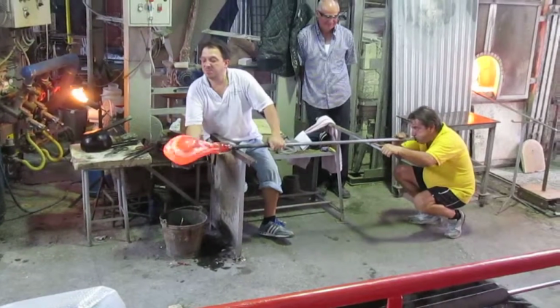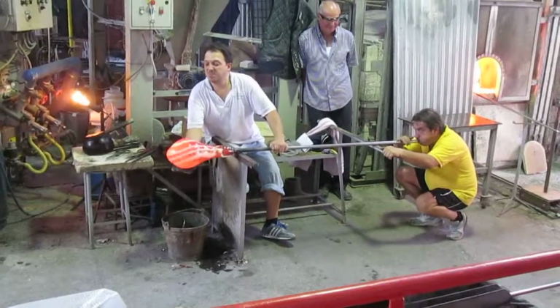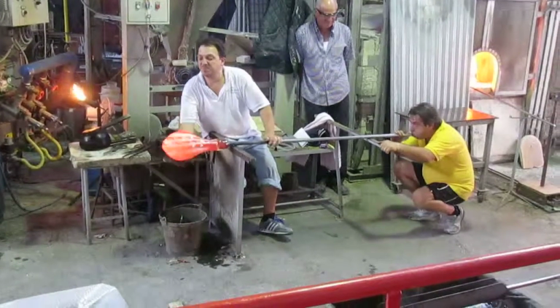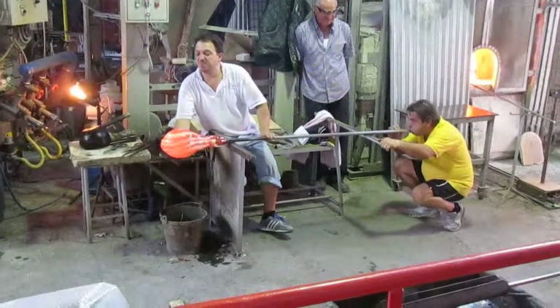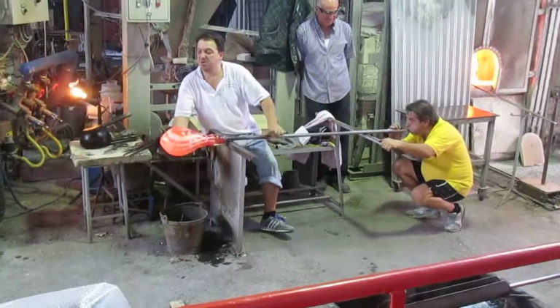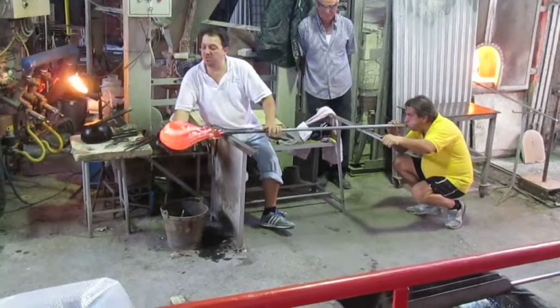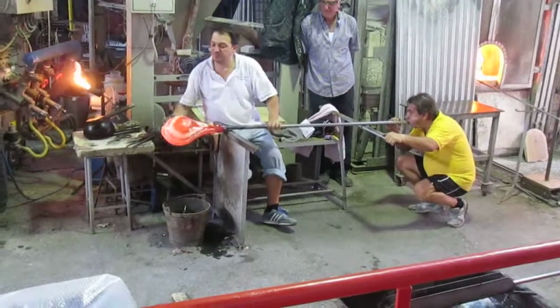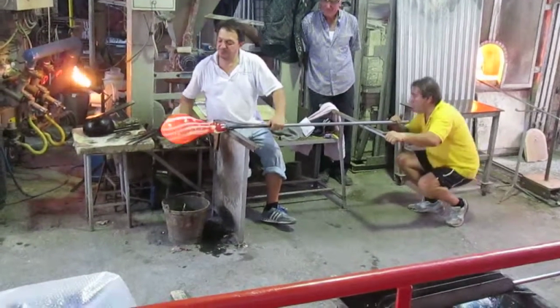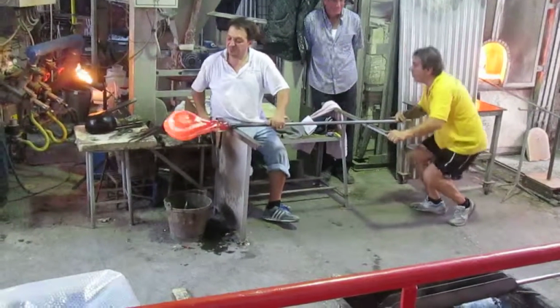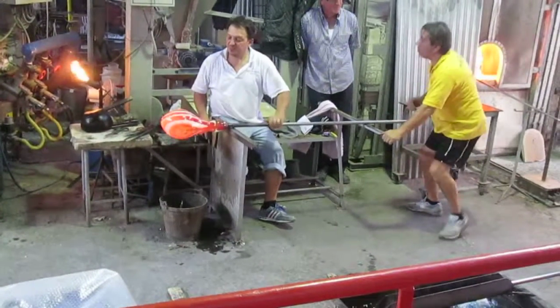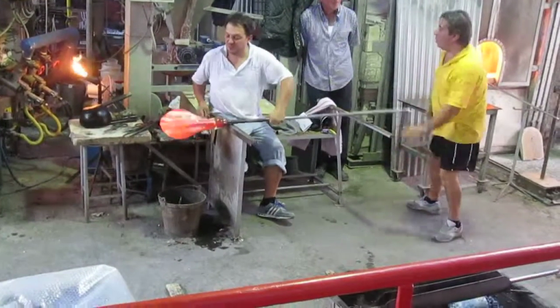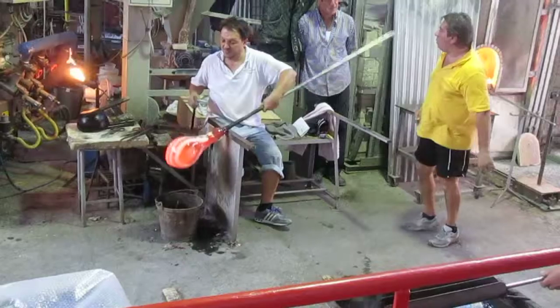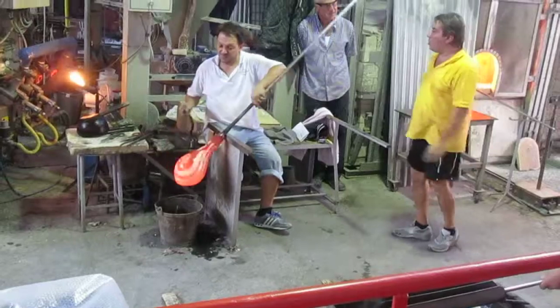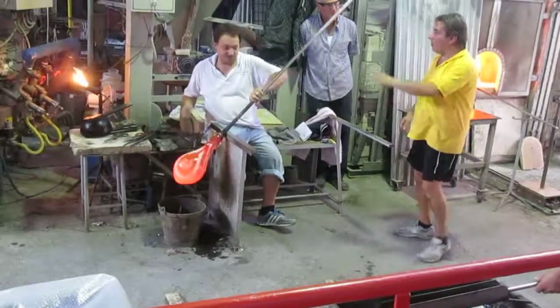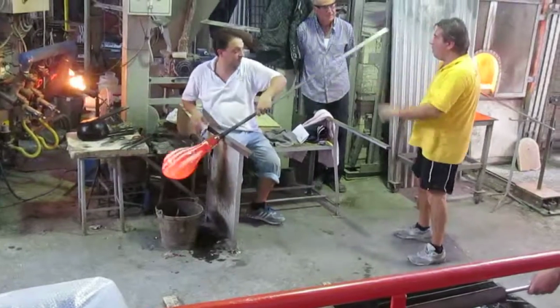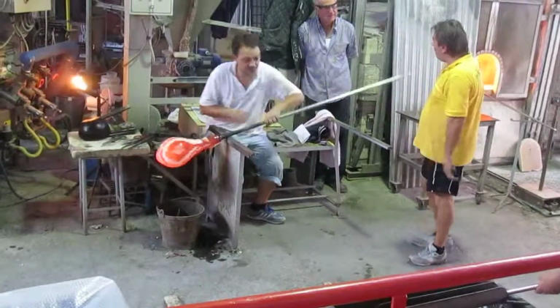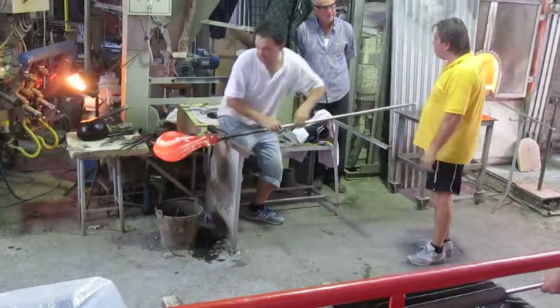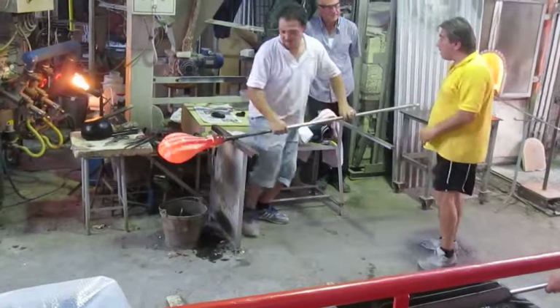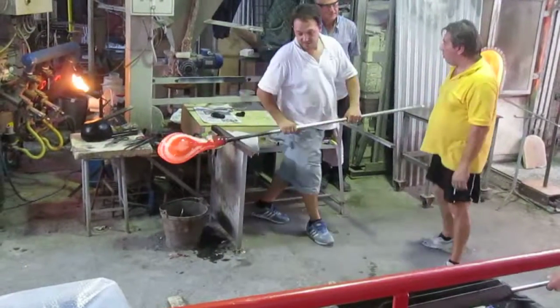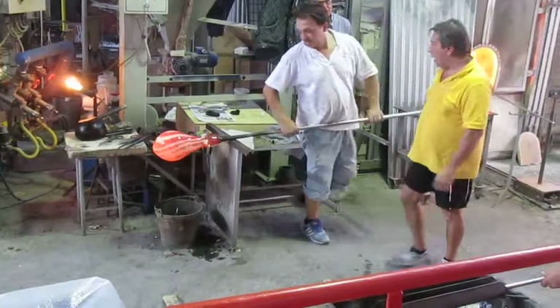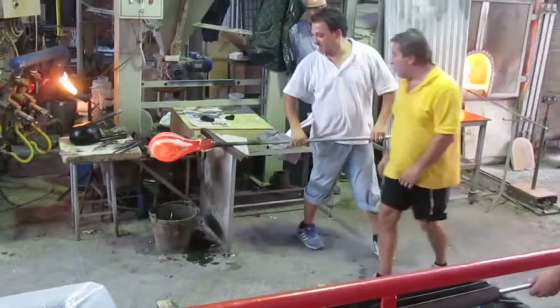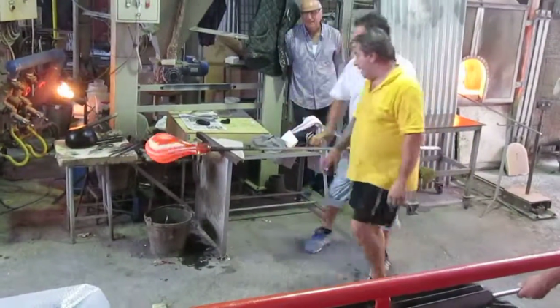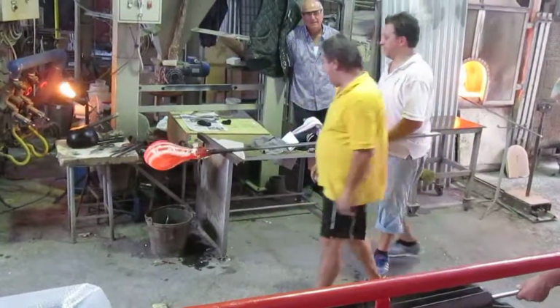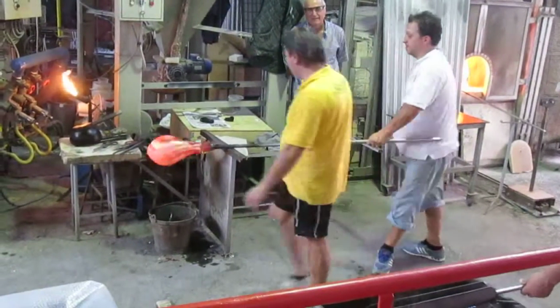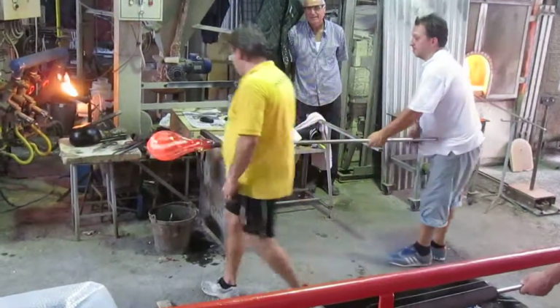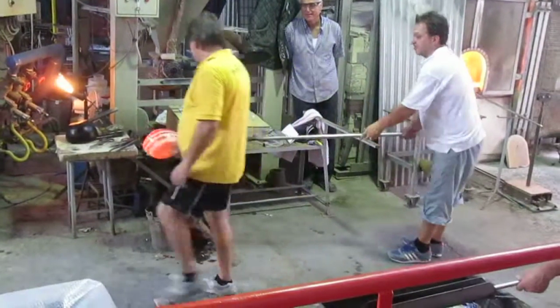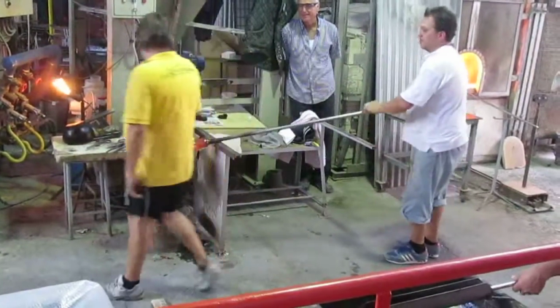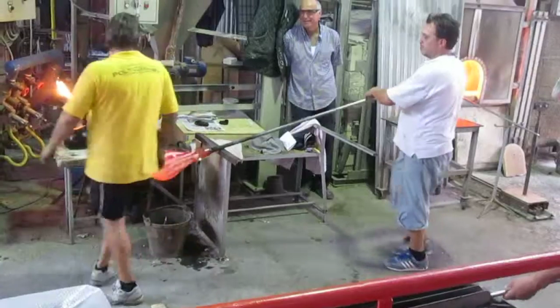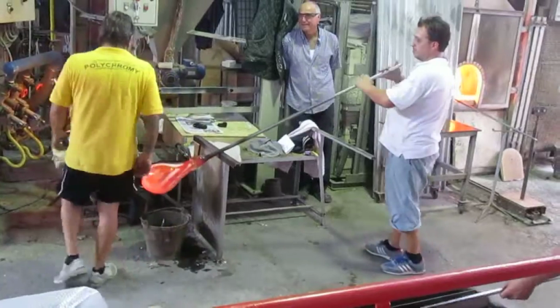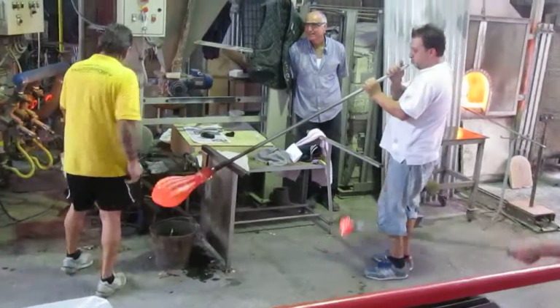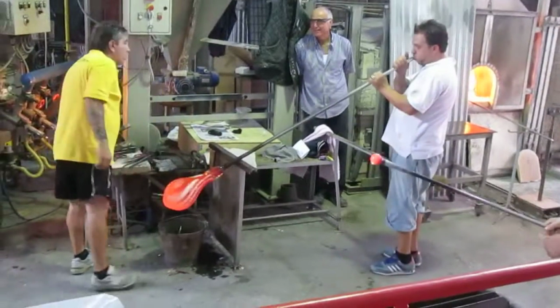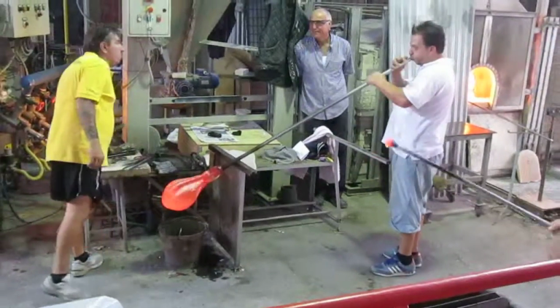He is using wet paper to see the clear layer surrounding the colors, and he blows again.